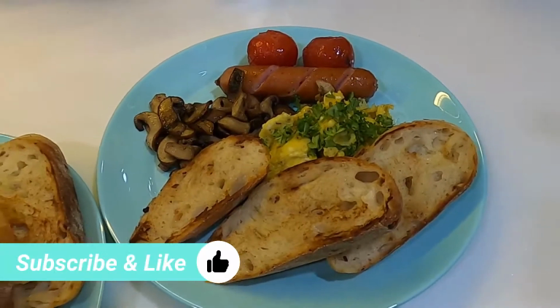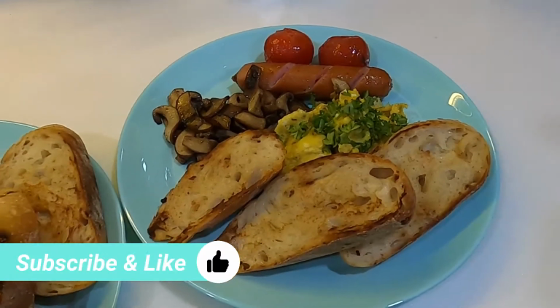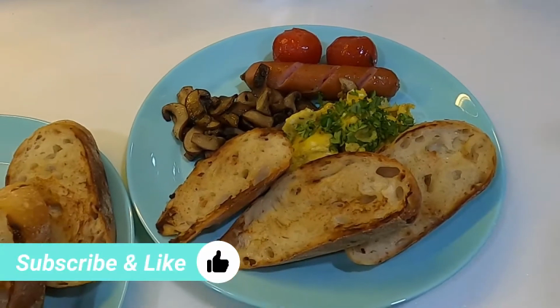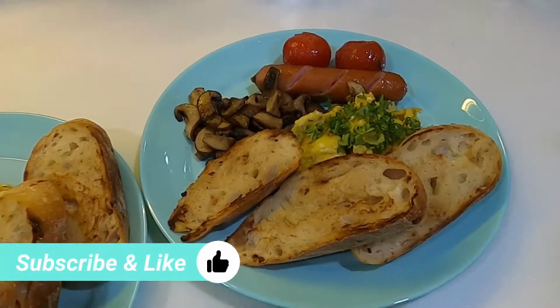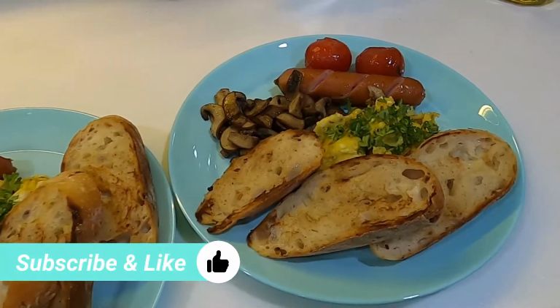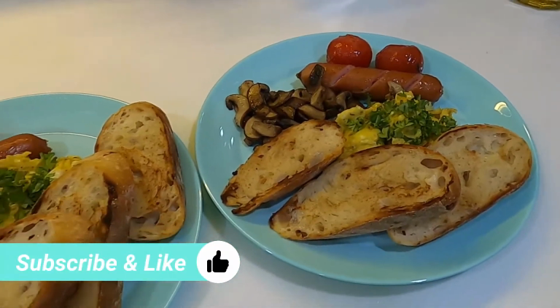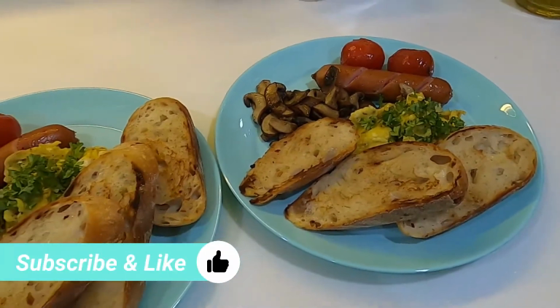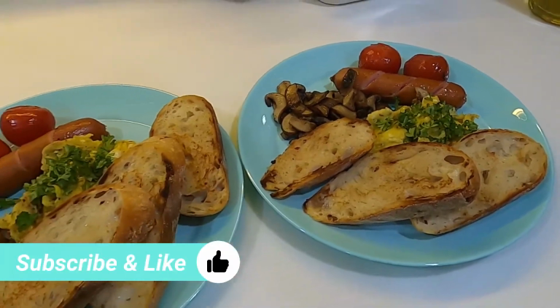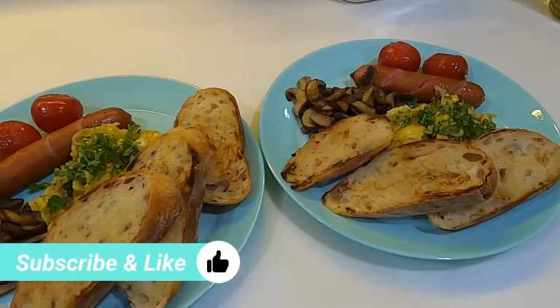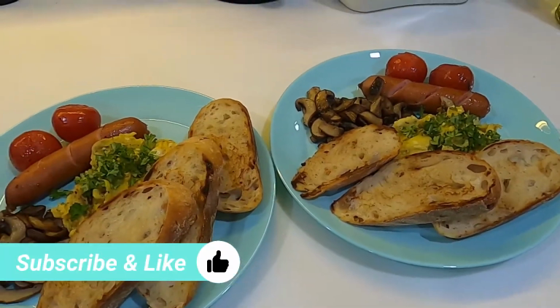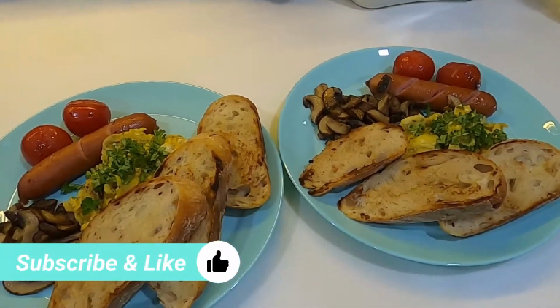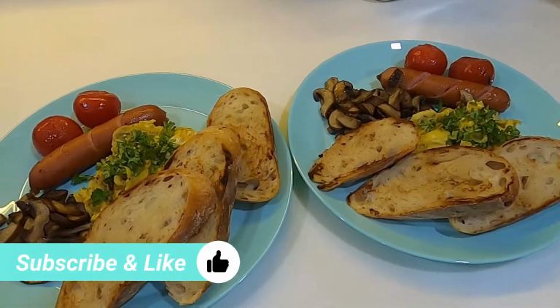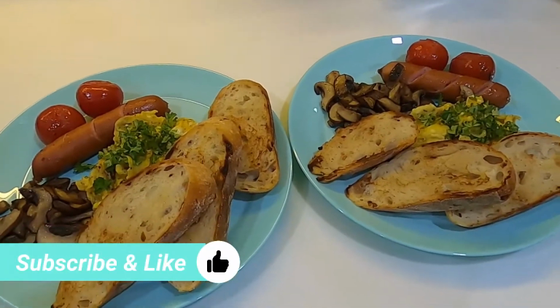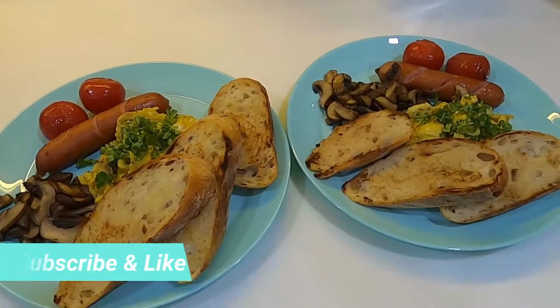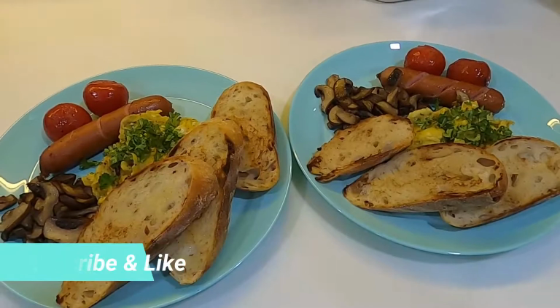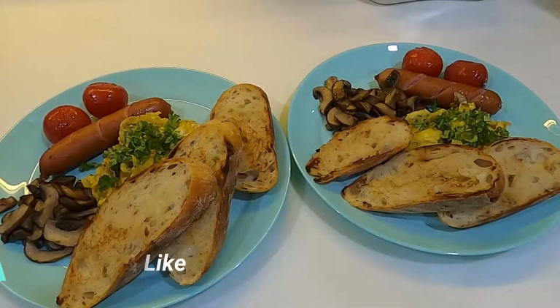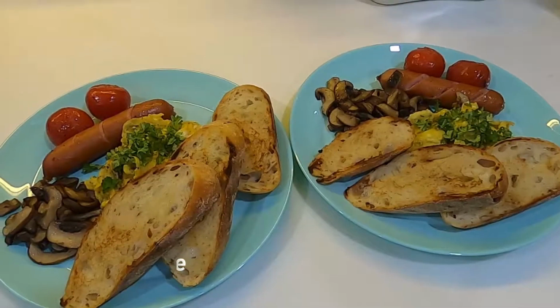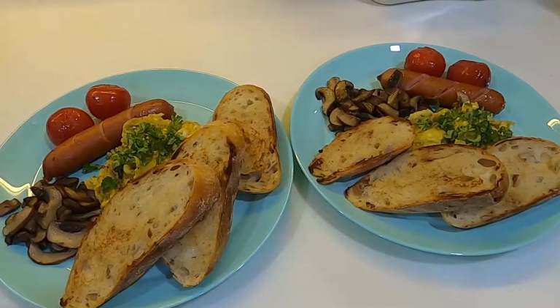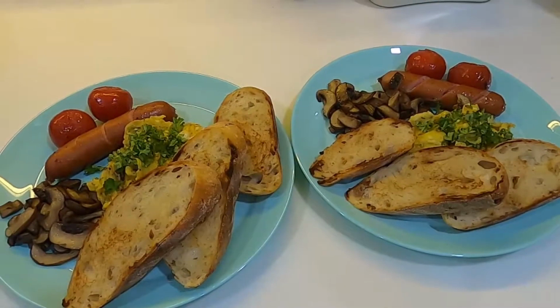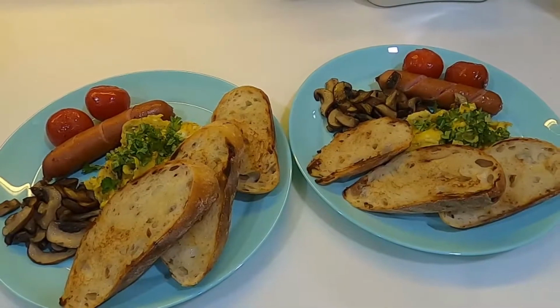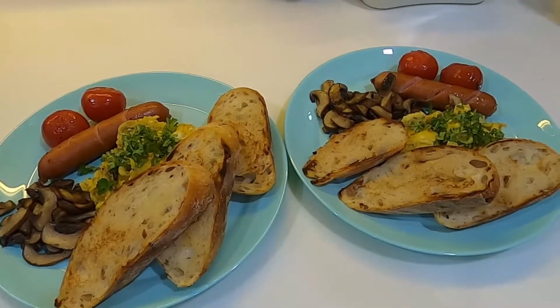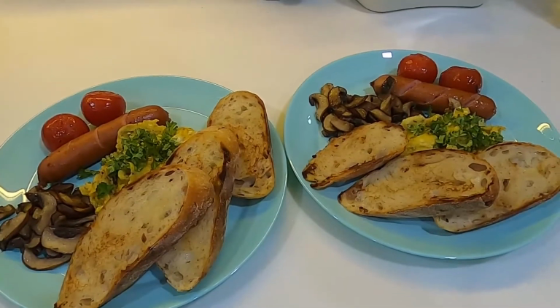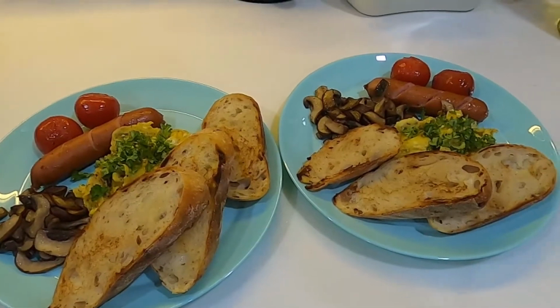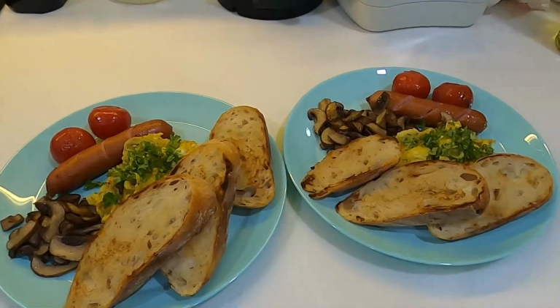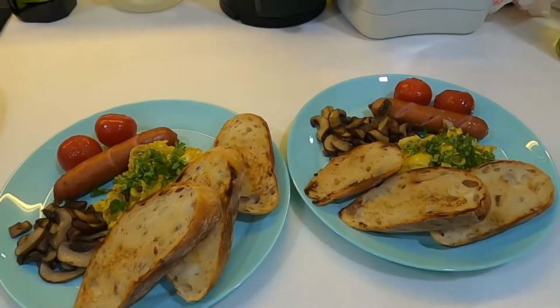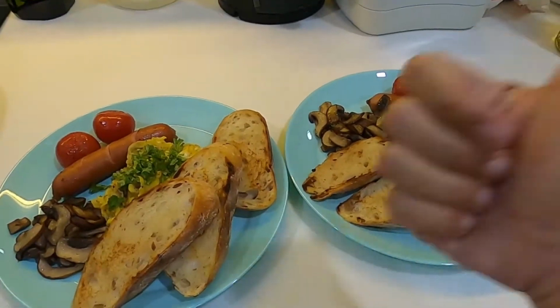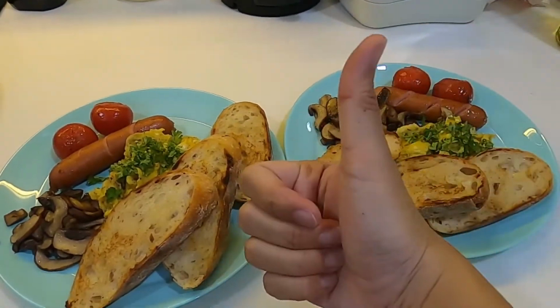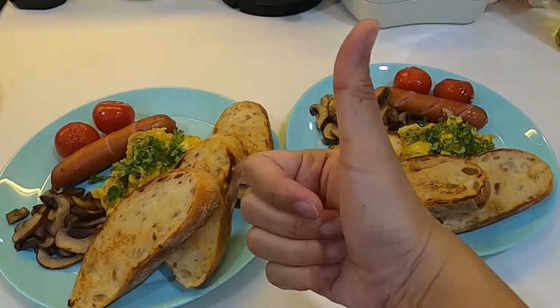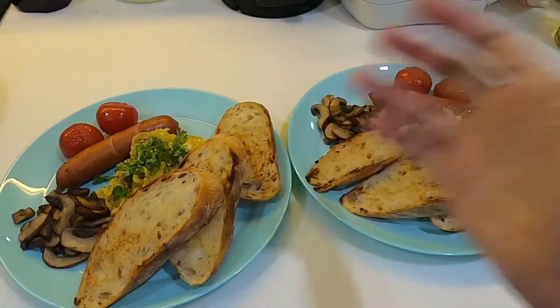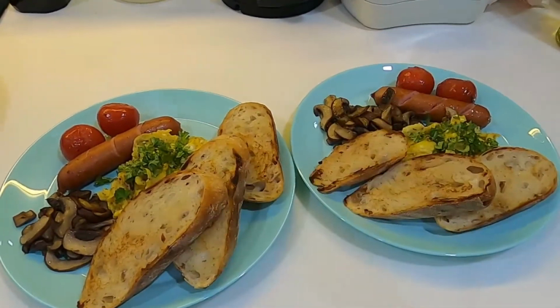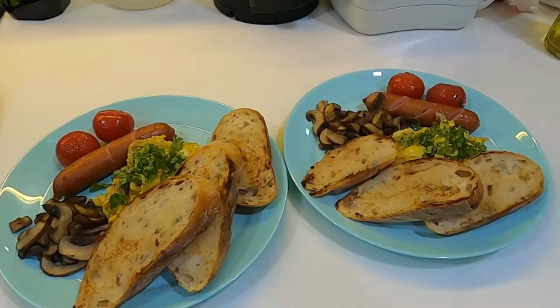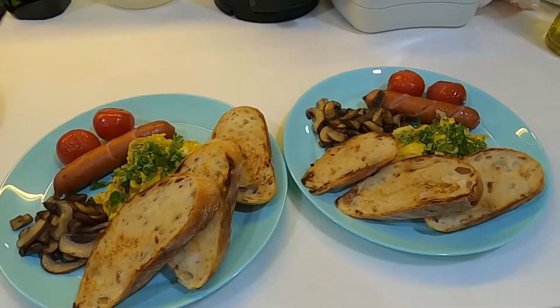If you guys have enjoyed this video, do hit the like button down below. And if you'd like to see more of my videos, why not hit the subscribe and bell button as well. Thanks so much for watching guys, so till next time, bye!